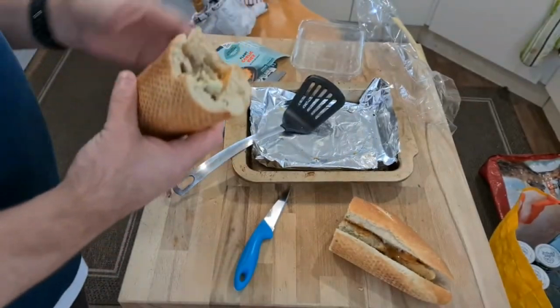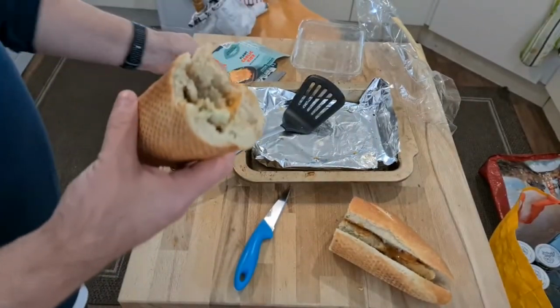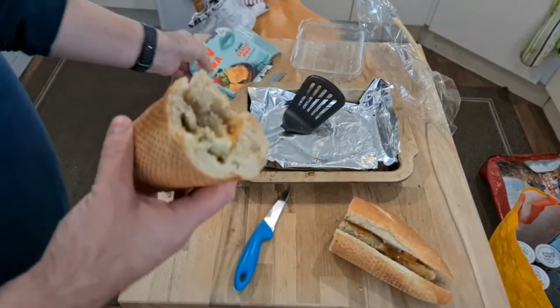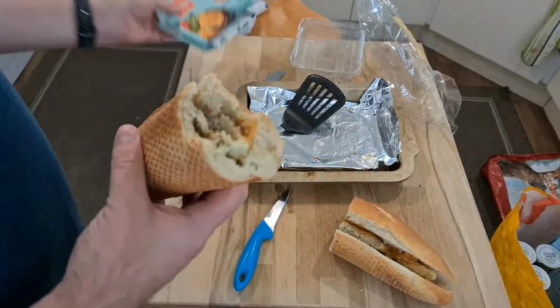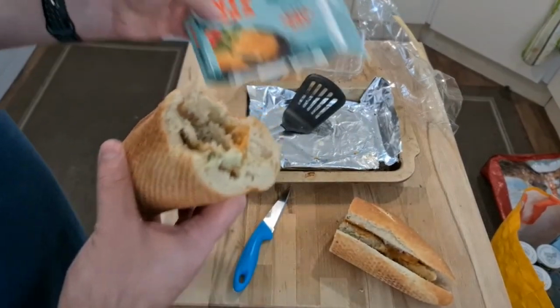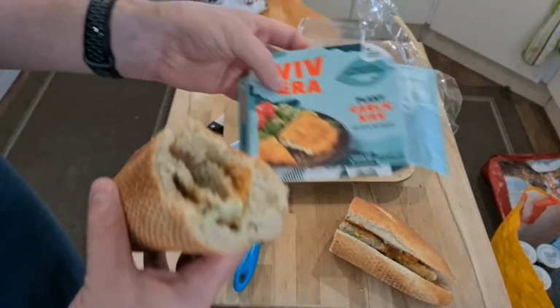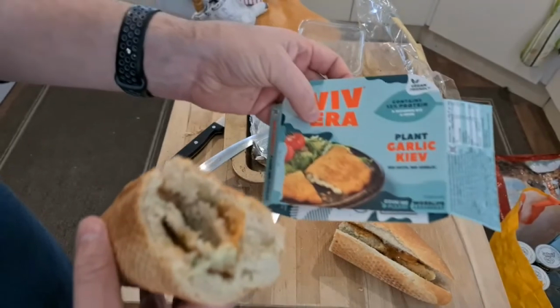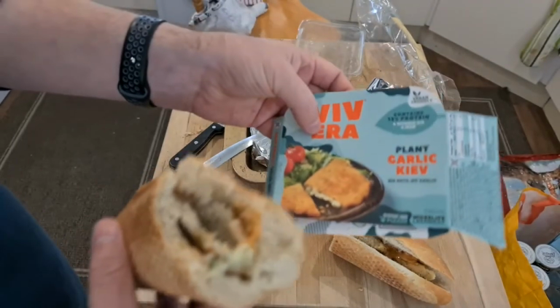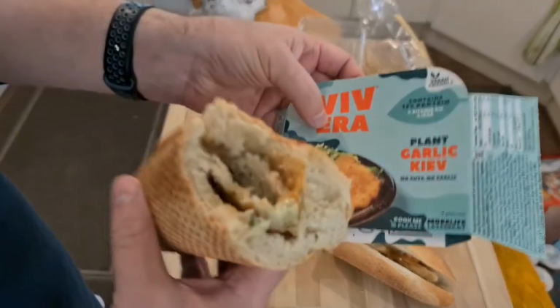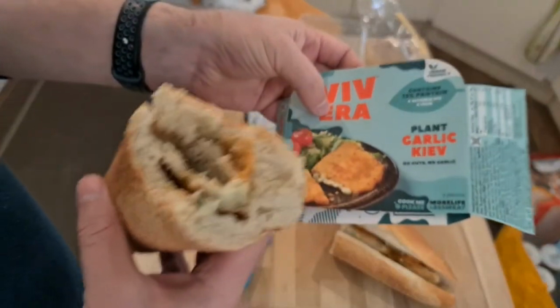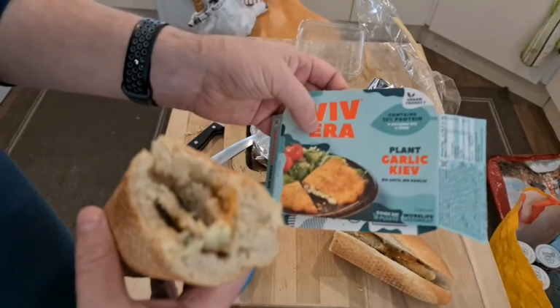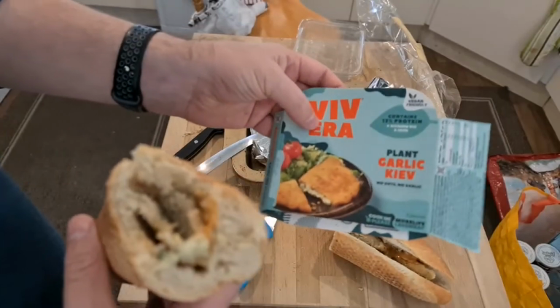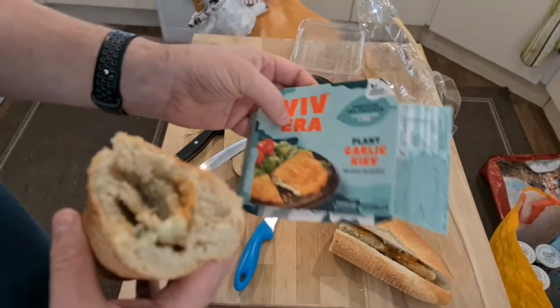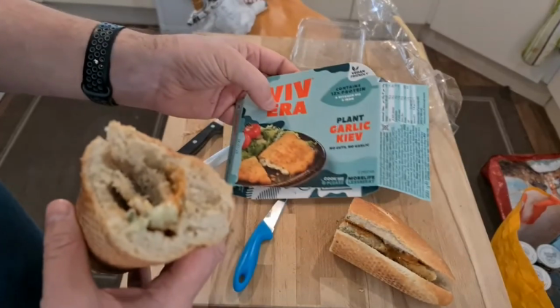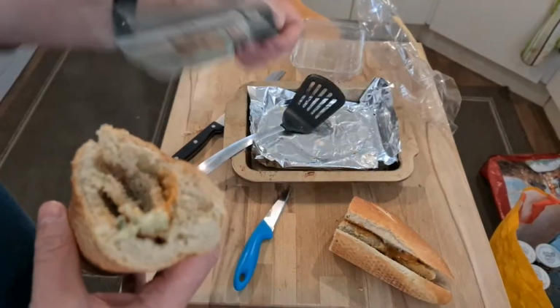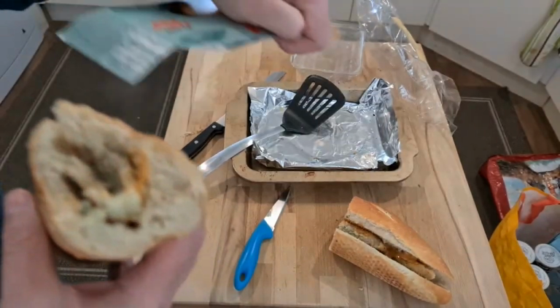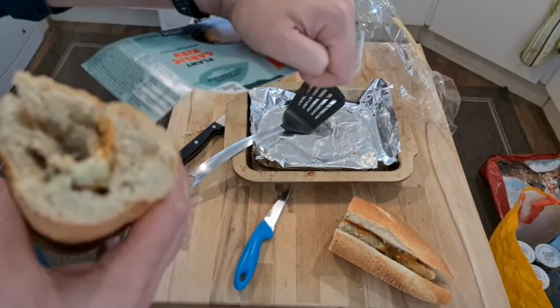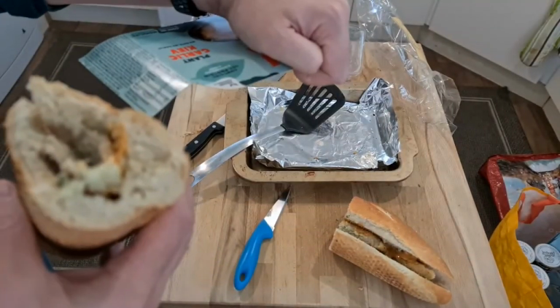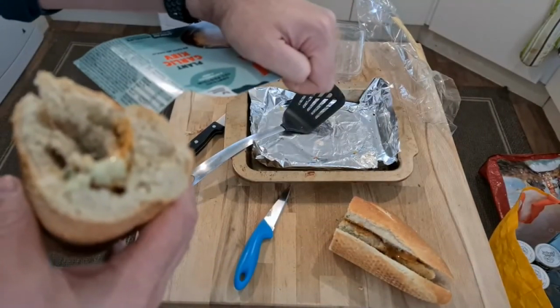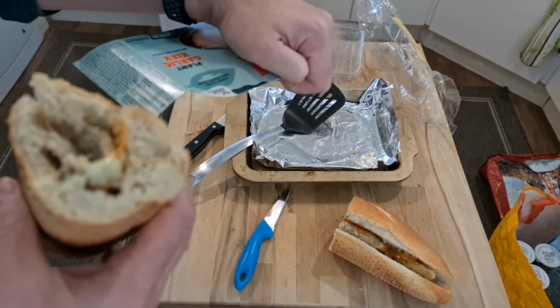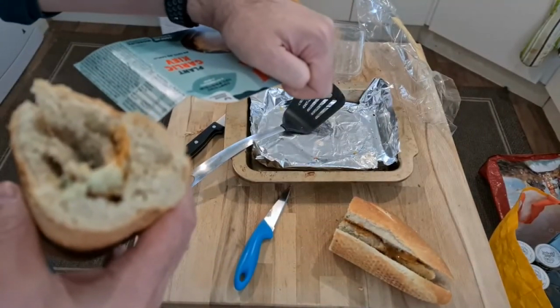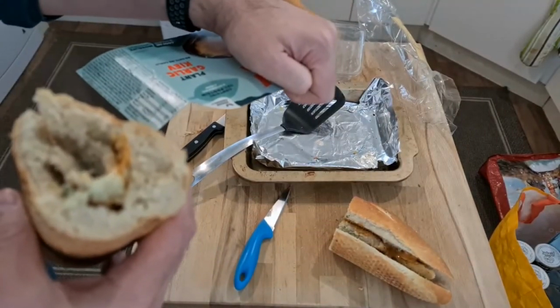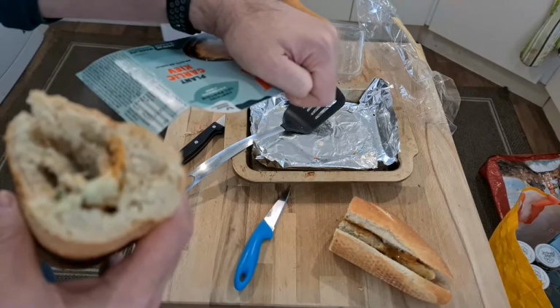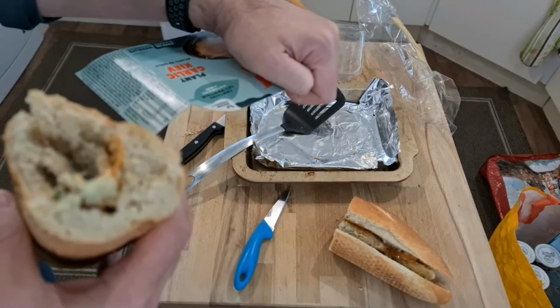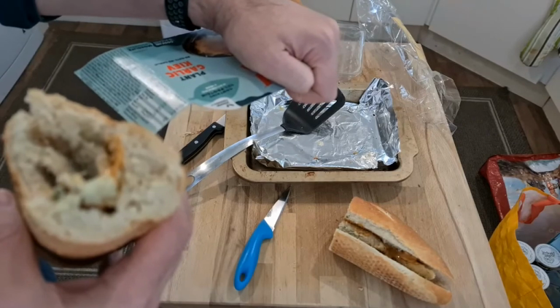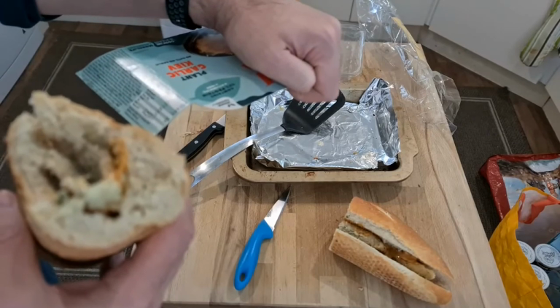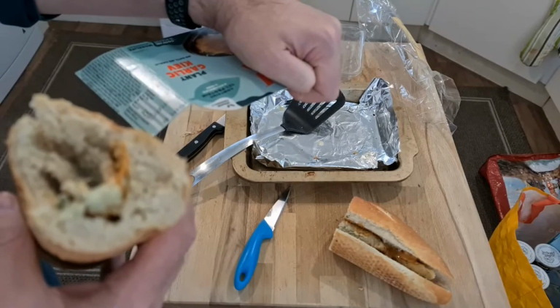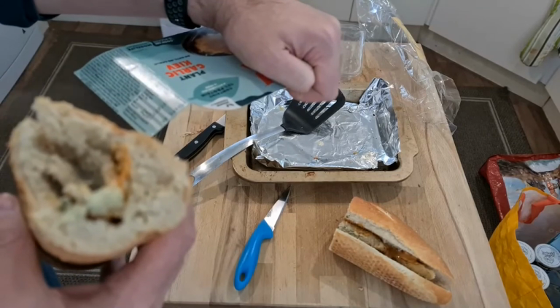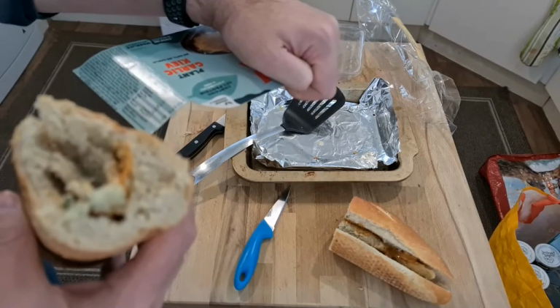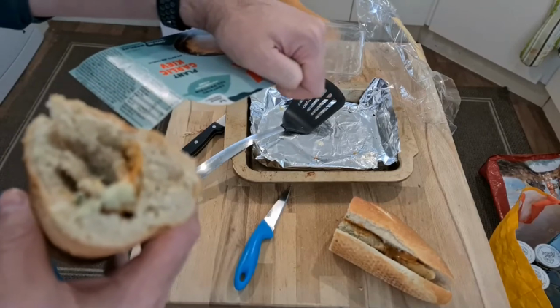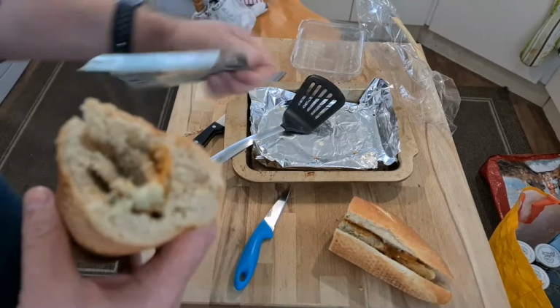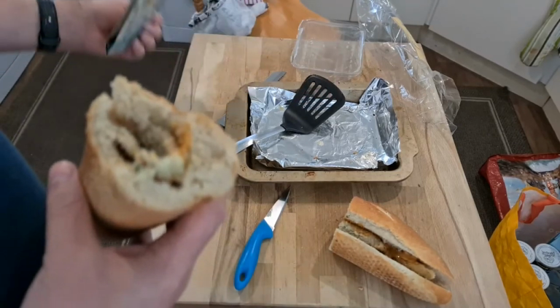I'll be buying these again. They're a bit salty though — very salty. What is the salt content? 1.5 grams per 100 grams. That's why. Jeez.